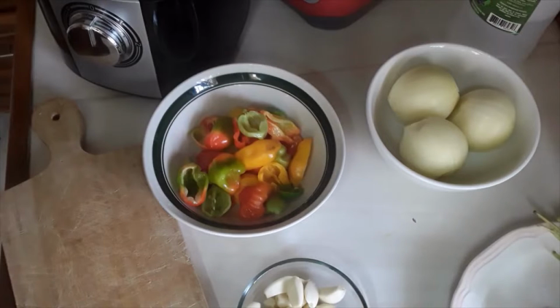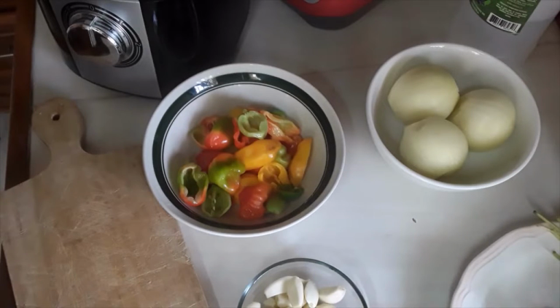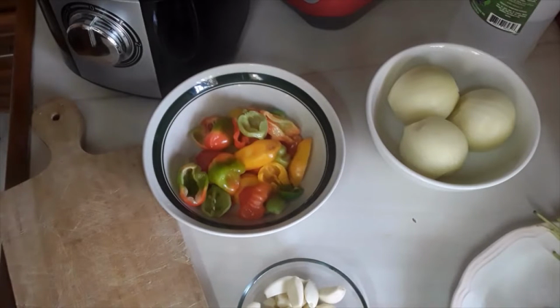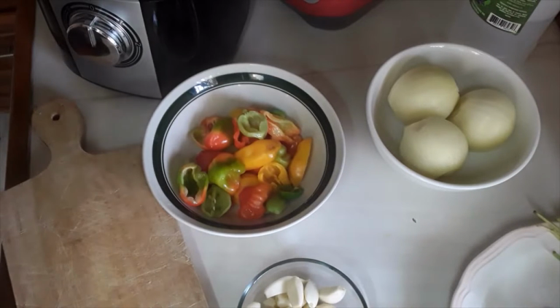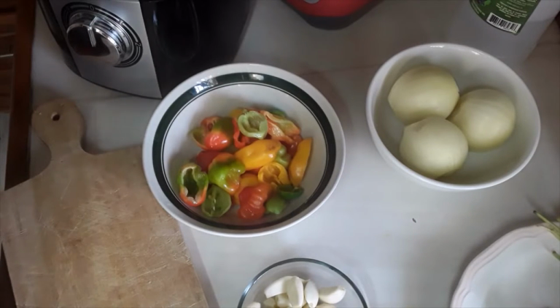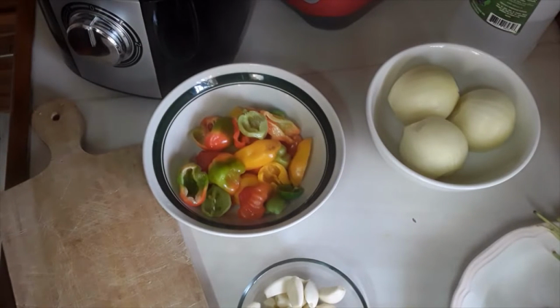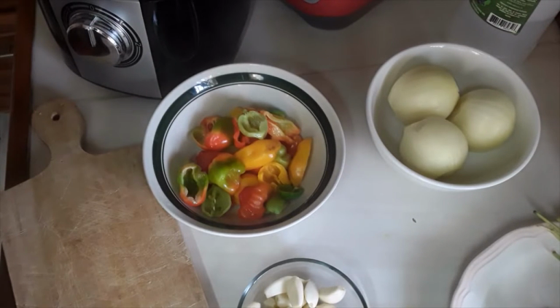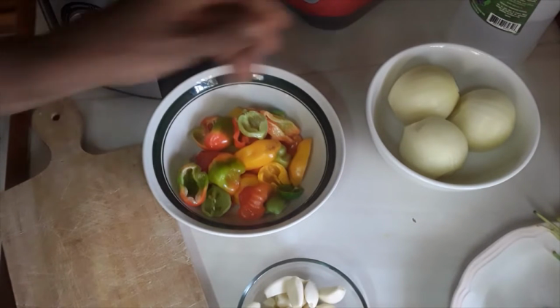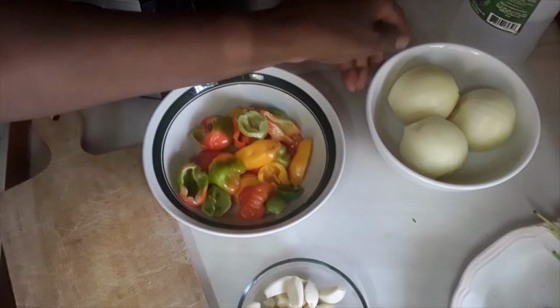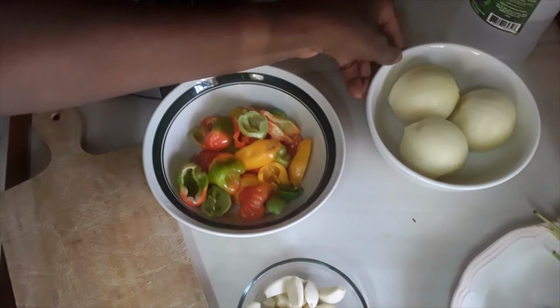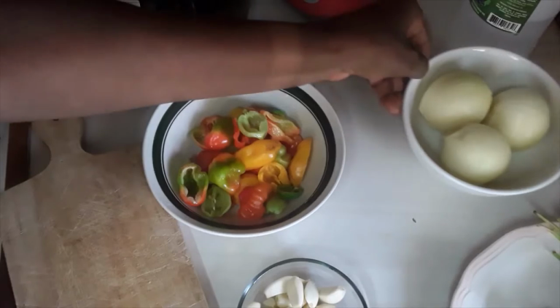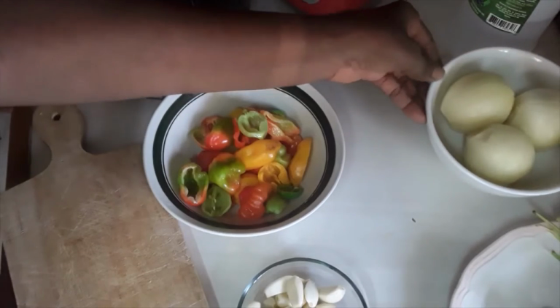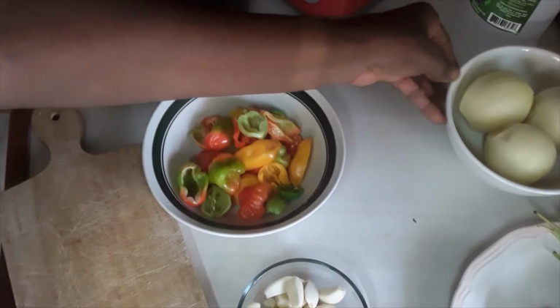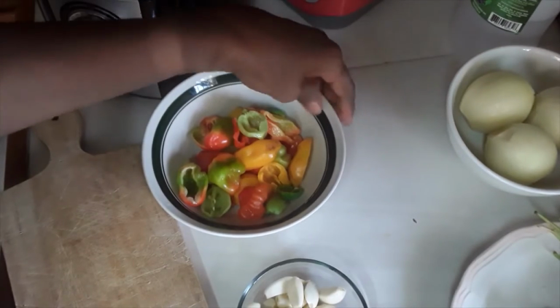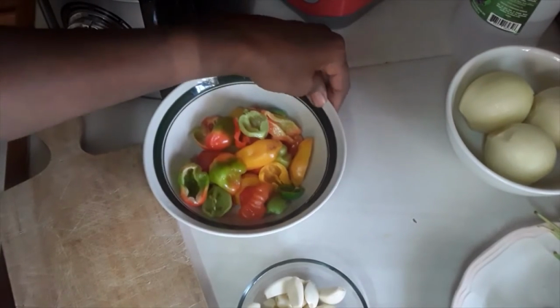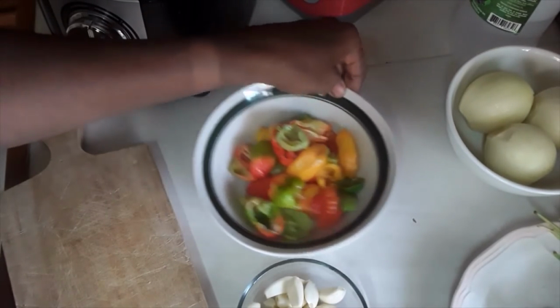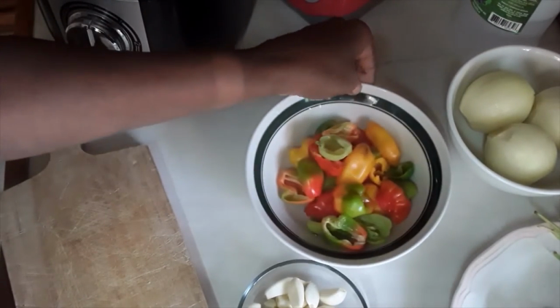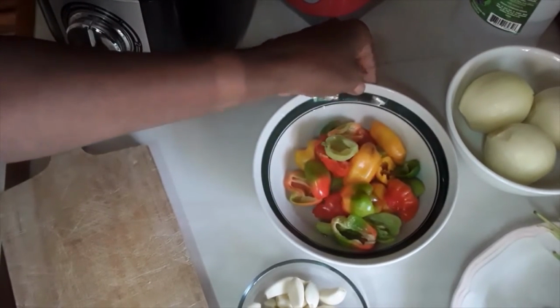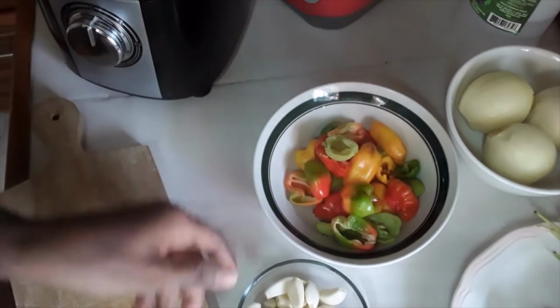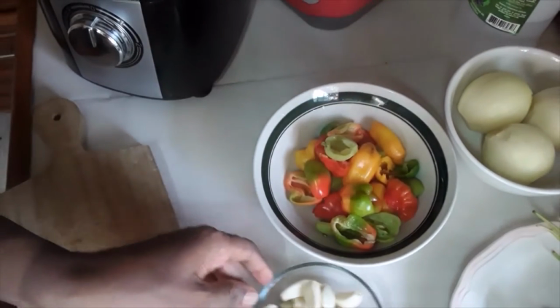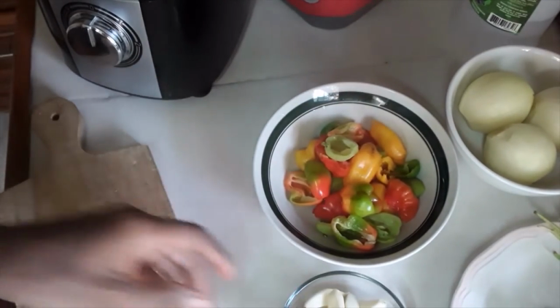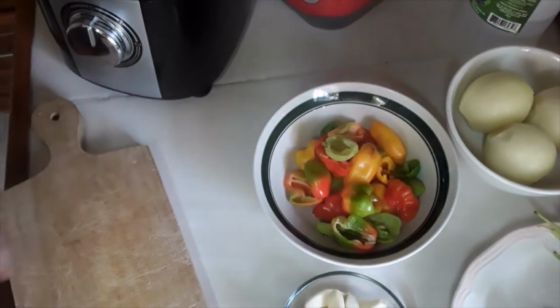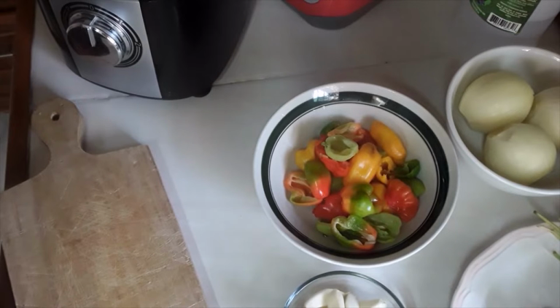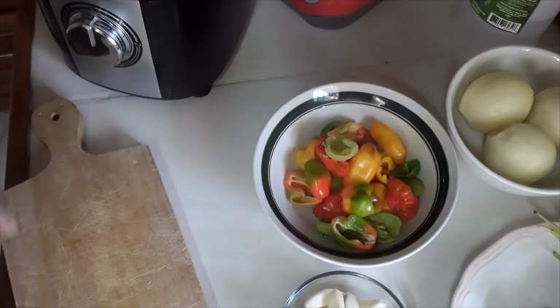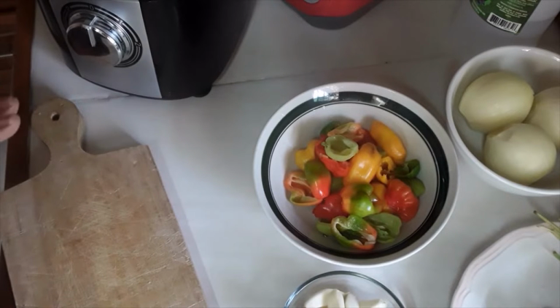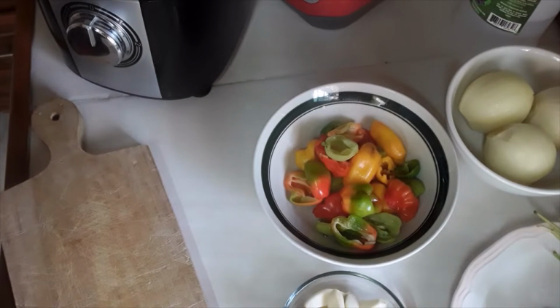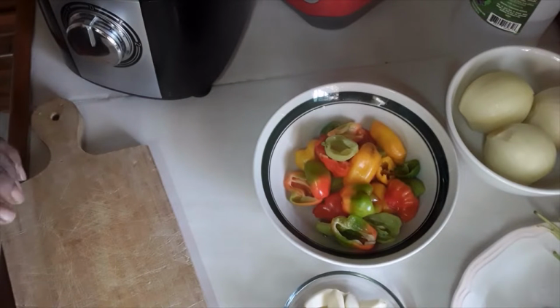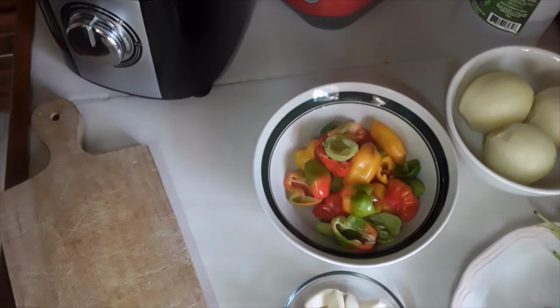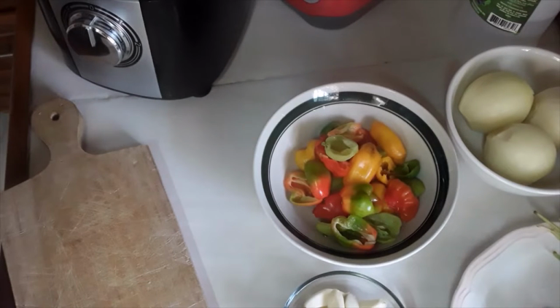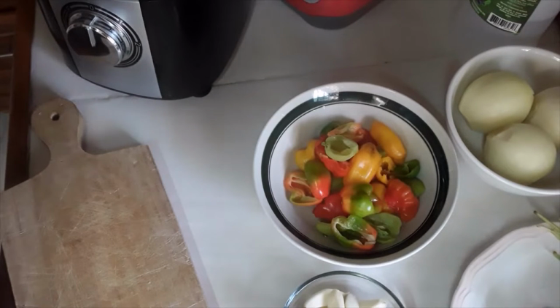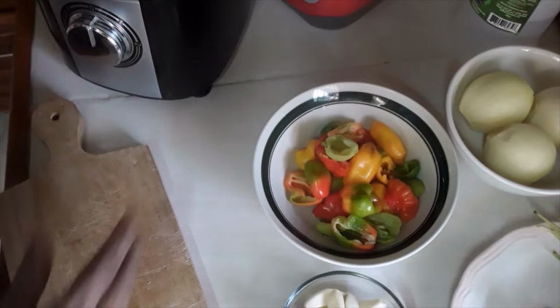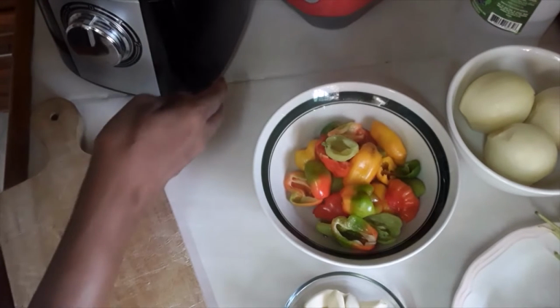Today I'm going to make some green seasoning — very simple. When you're seasoning your meats, your fish, your steaks, whatever it is, you just throw on a little bit of green seasoning and it really enhances the flavor.